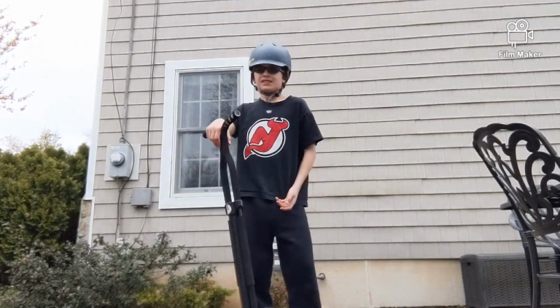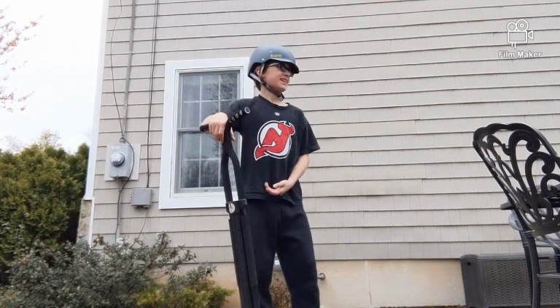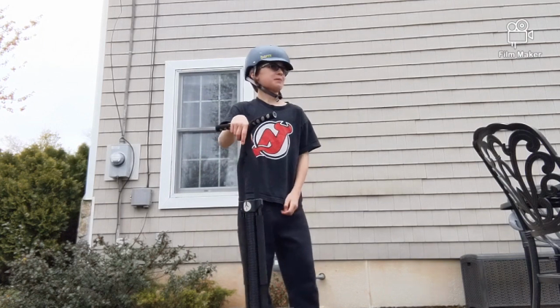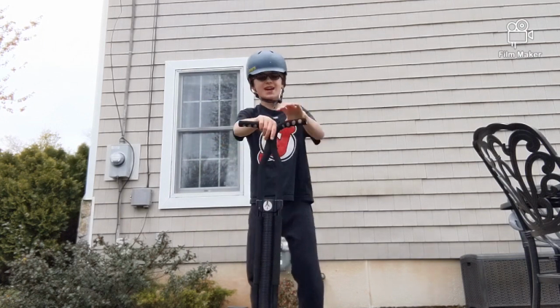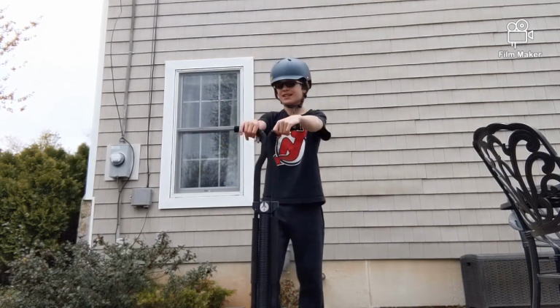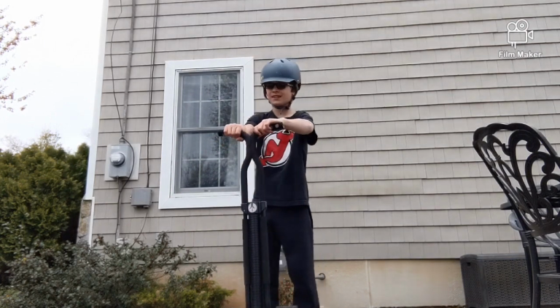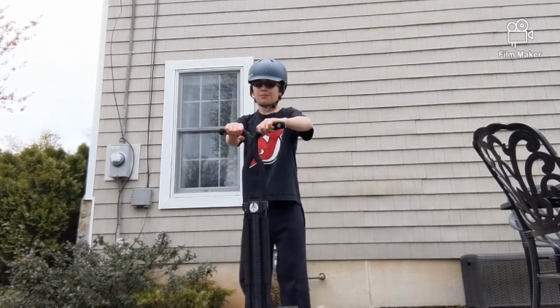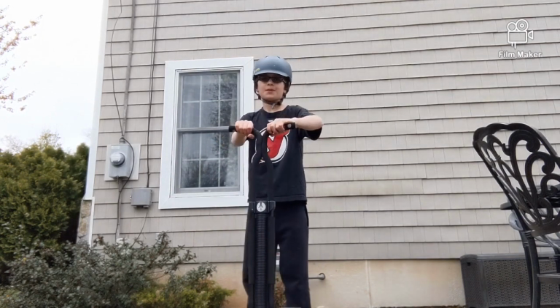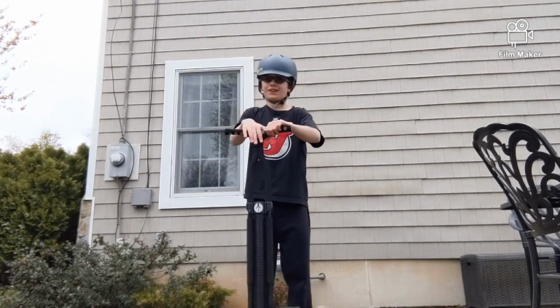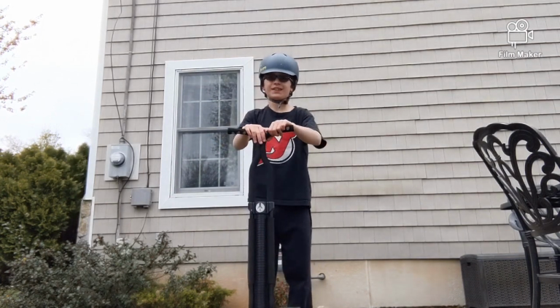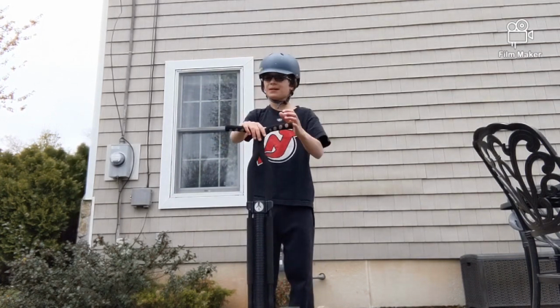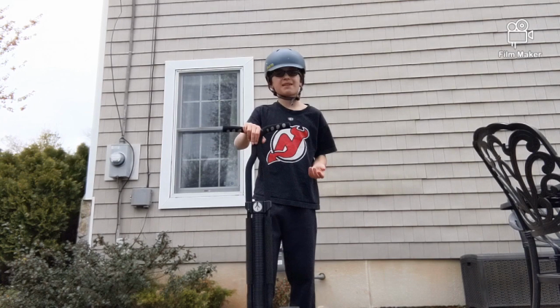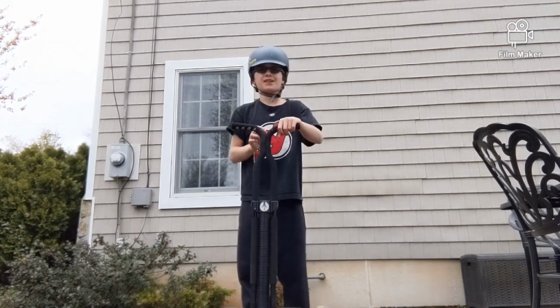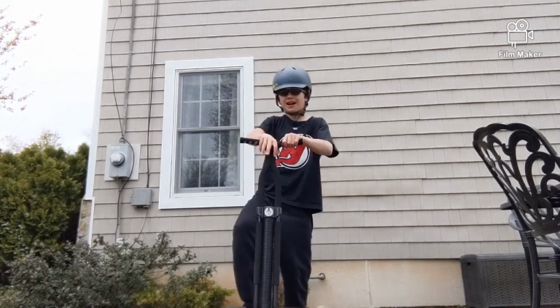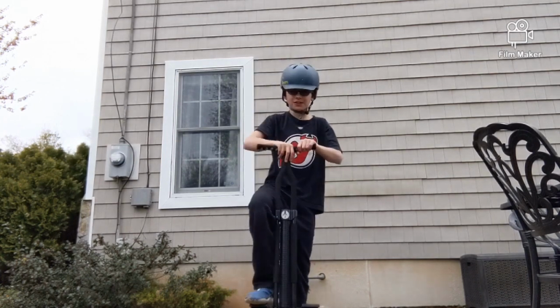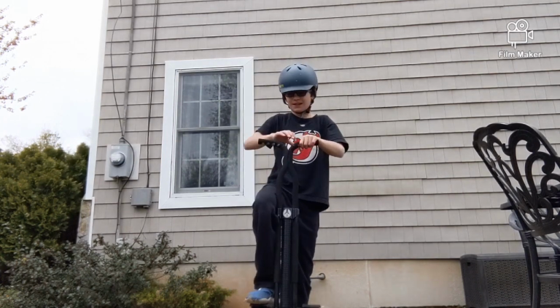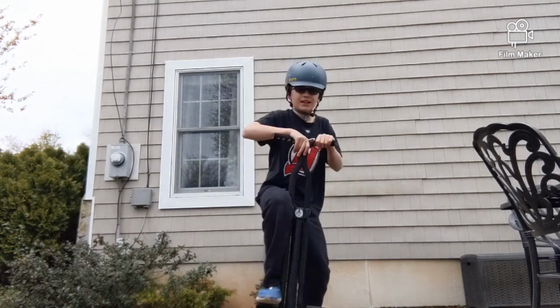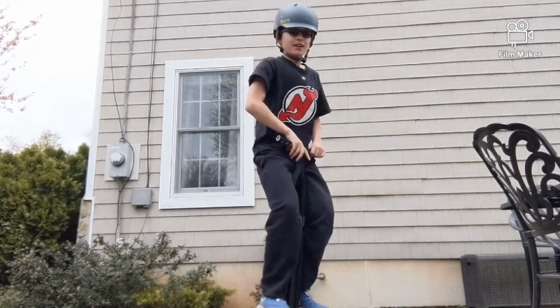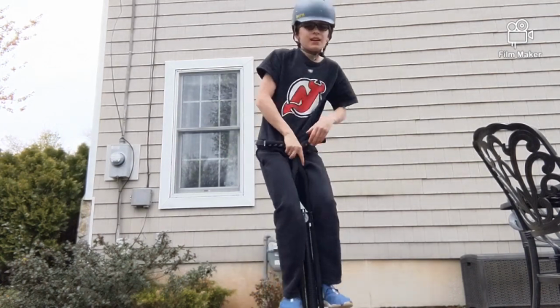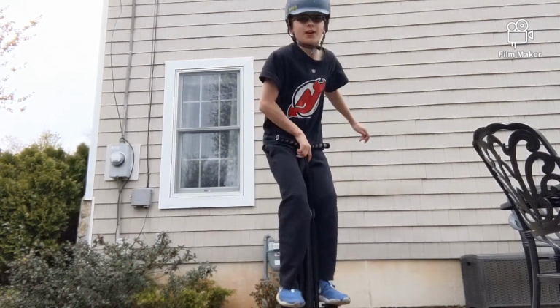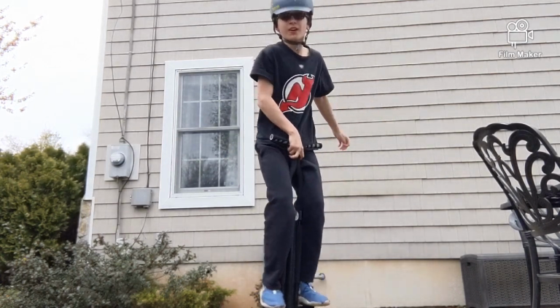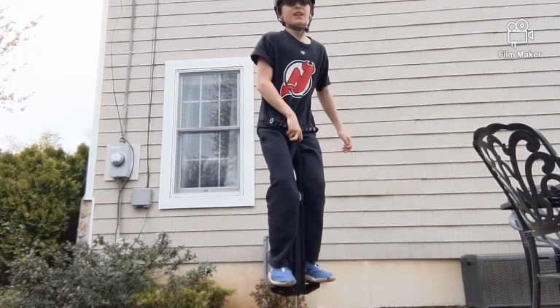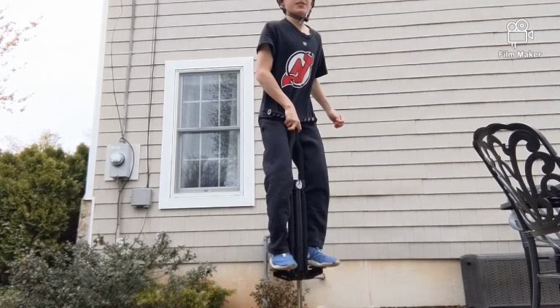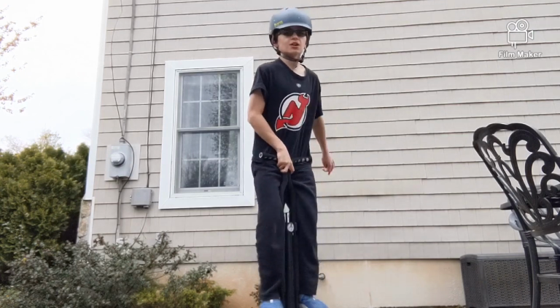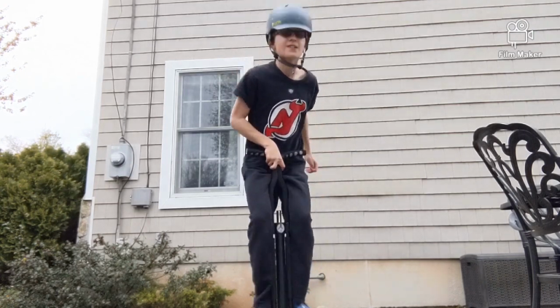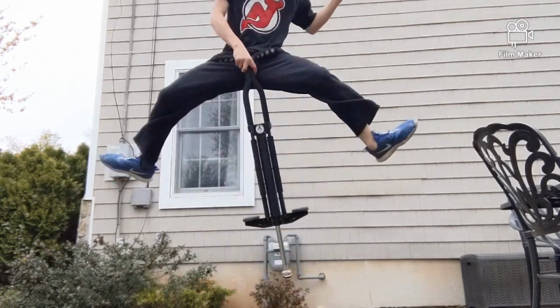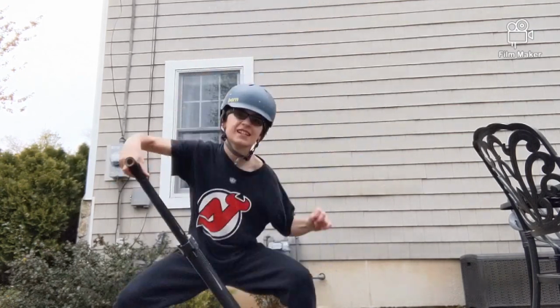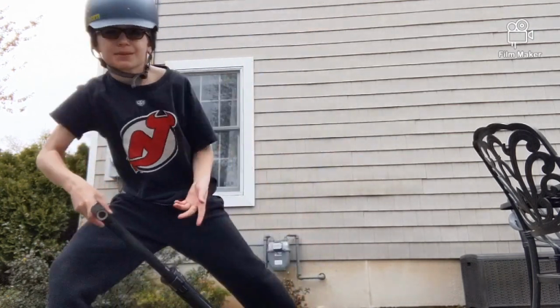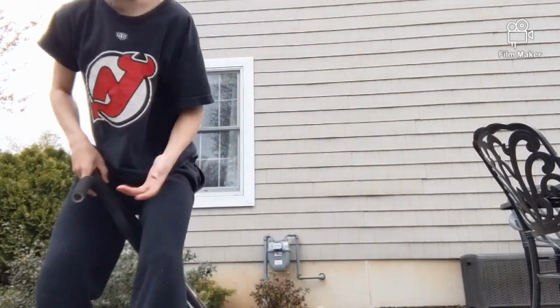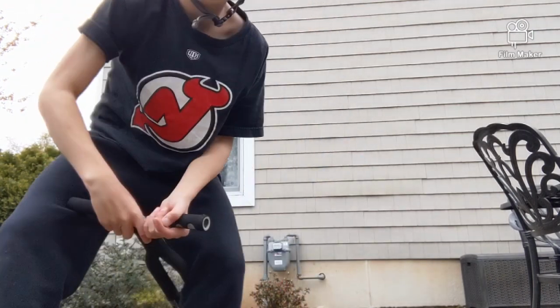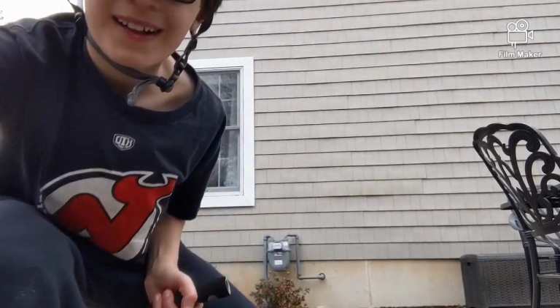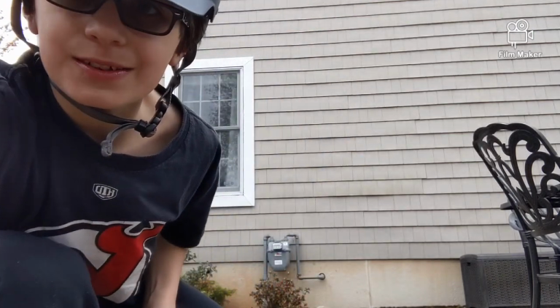The second trick I'm going to try is probably the no-footer. I think I'm going to do it because like, how hard could it be? Something like that — so let's get into it.